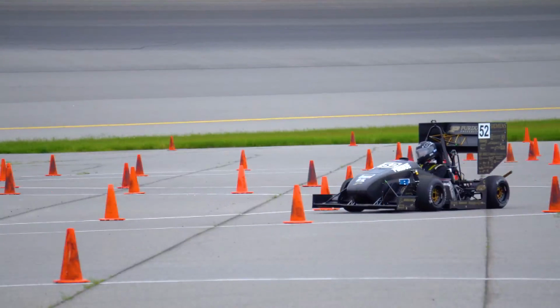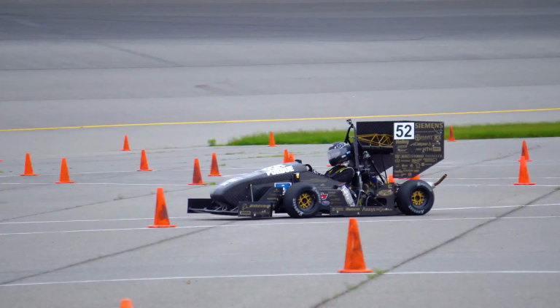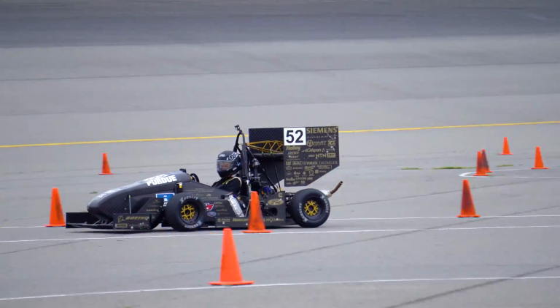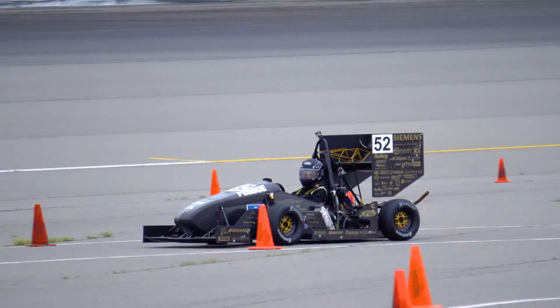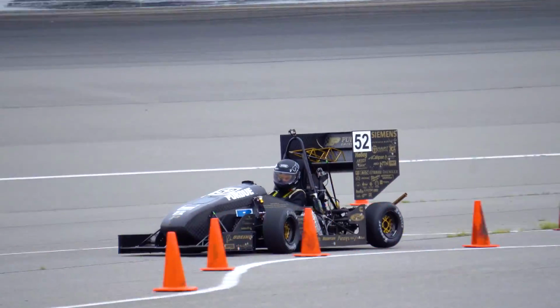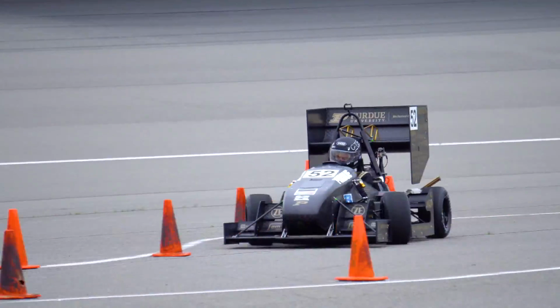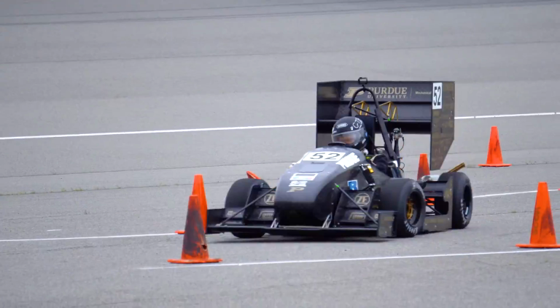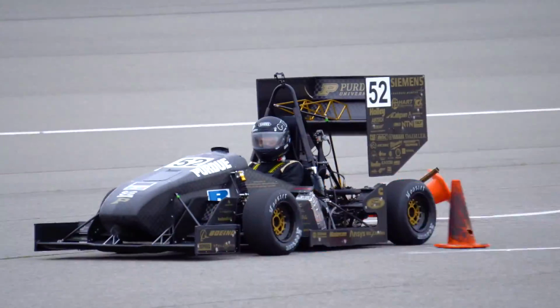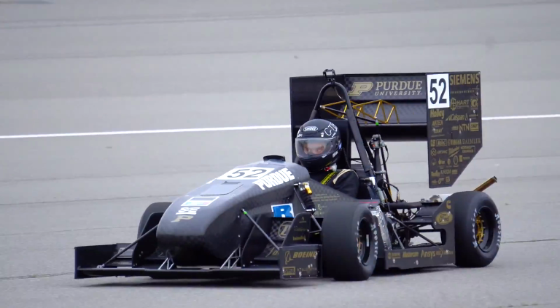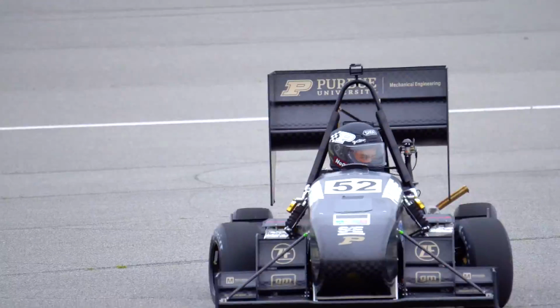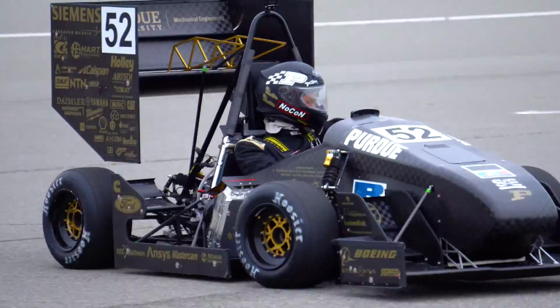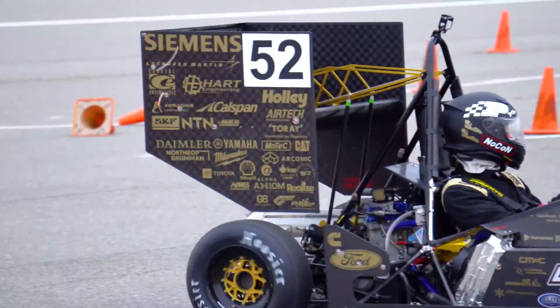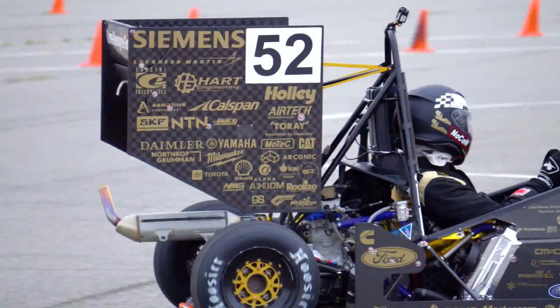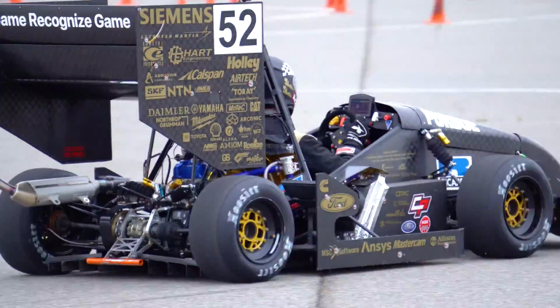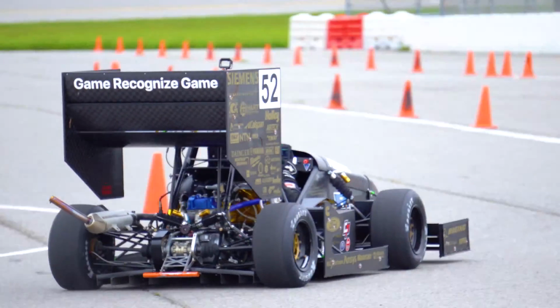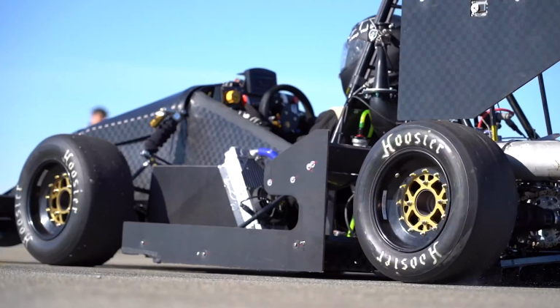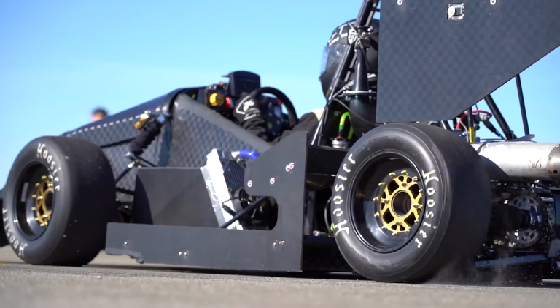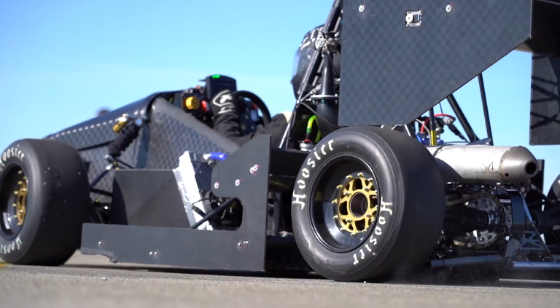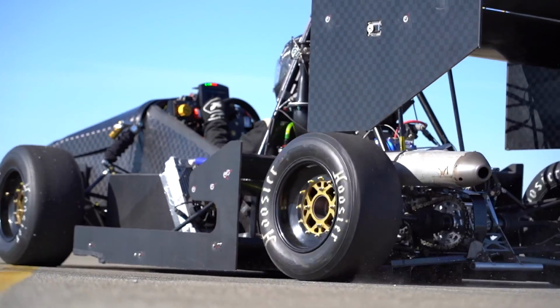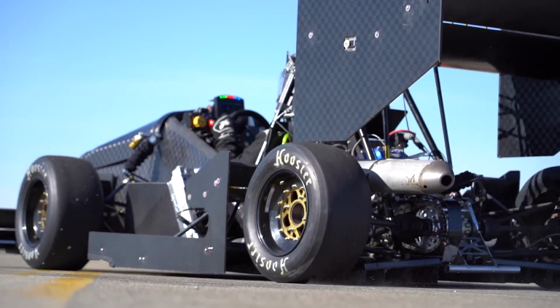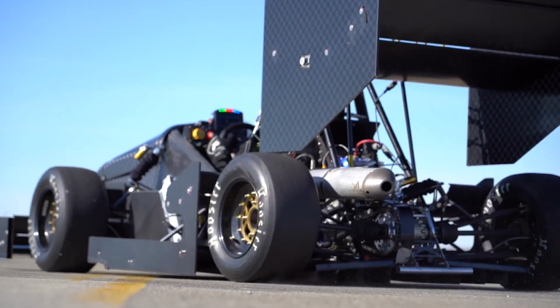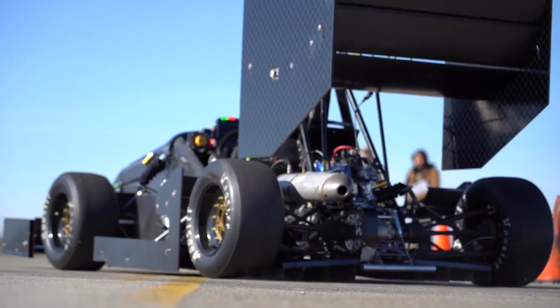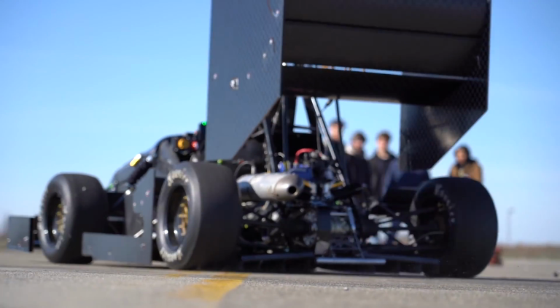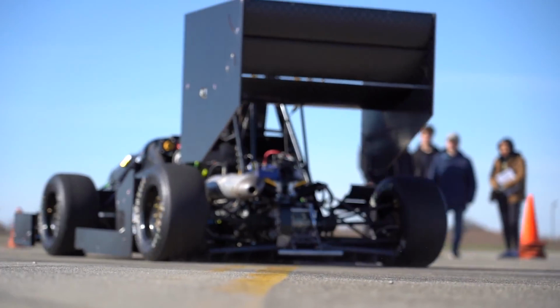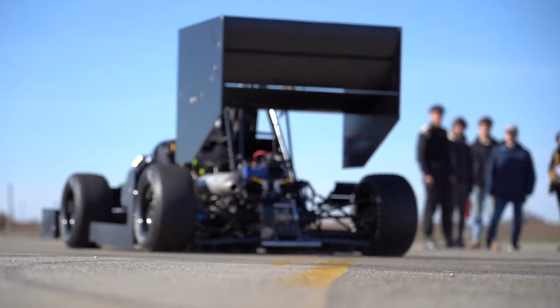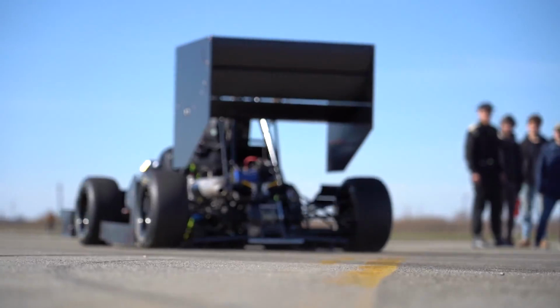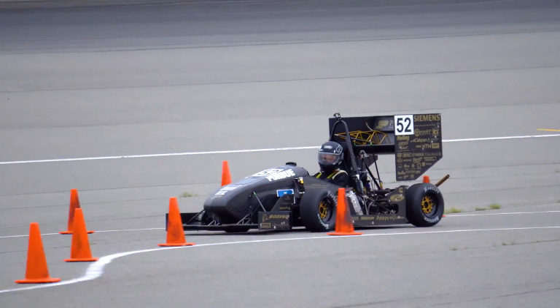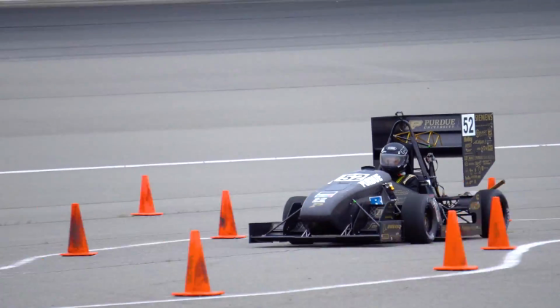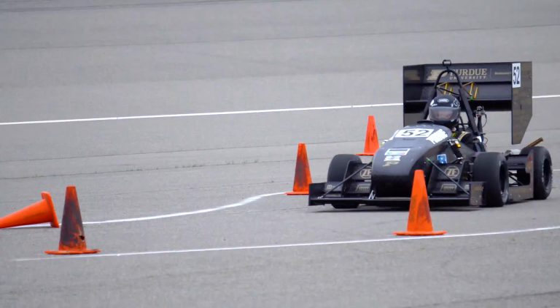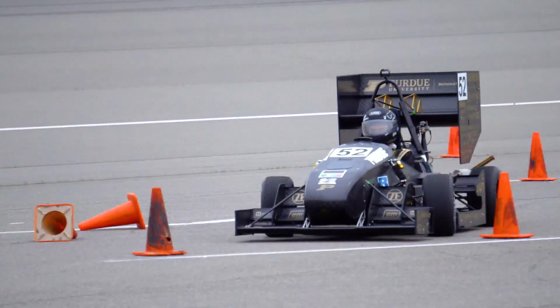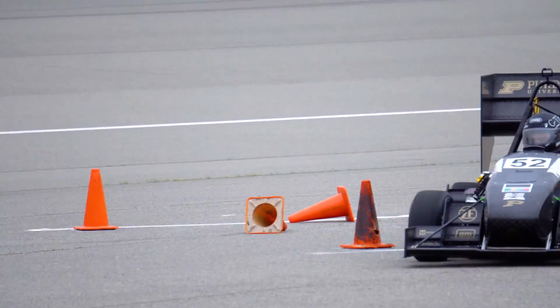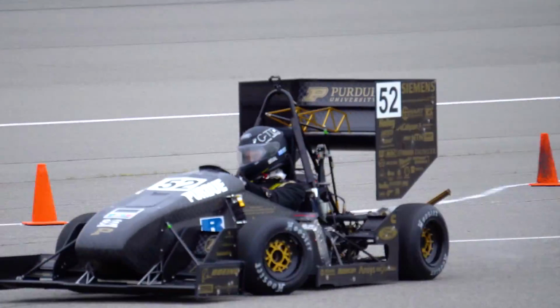We run a 450cc Yamaha single cylinder engine. We run a full aerodynamics package — front wing, rear wing — and 18 inch outer diameter tires. The car weighs about 389 pounds, makes about 55 horsepower, goes 0-60 in 4.5 seconds, and corners at 2 G's.